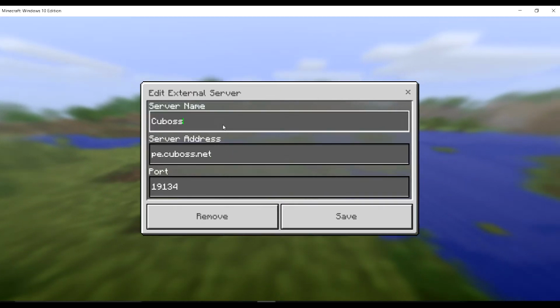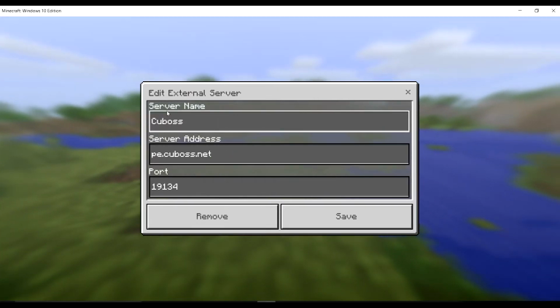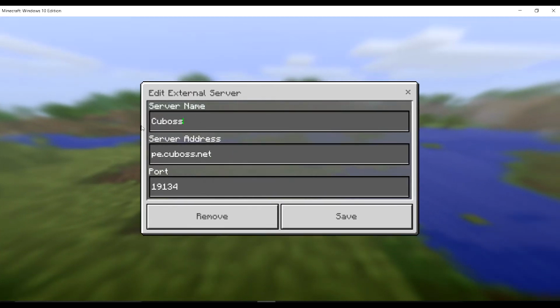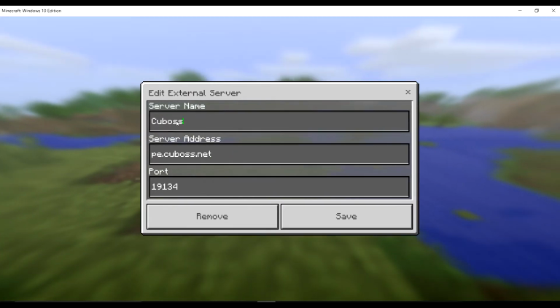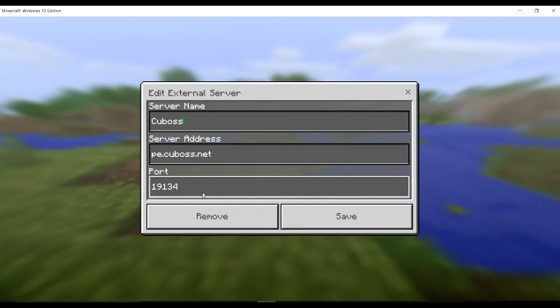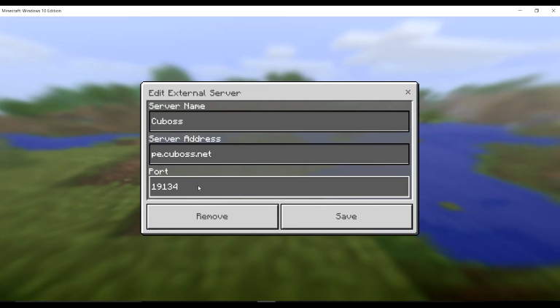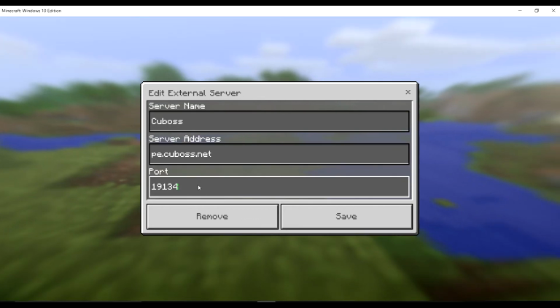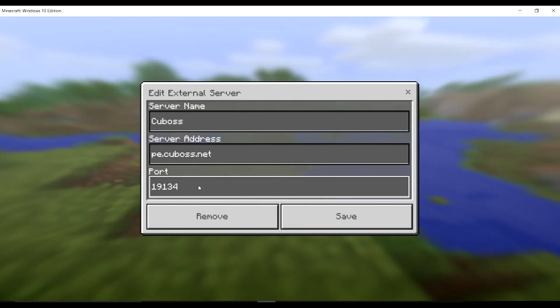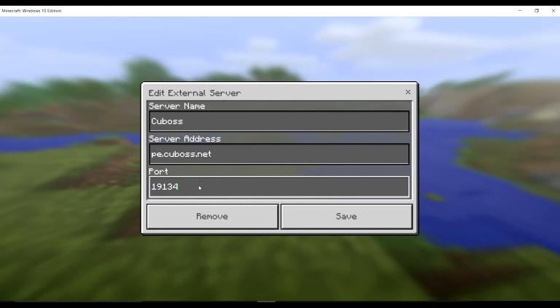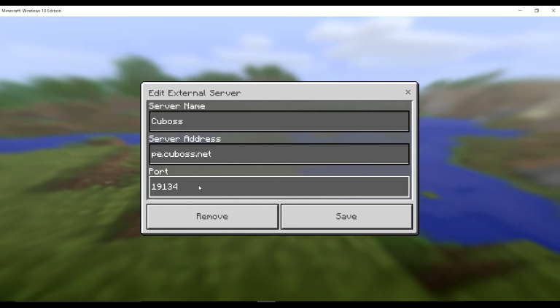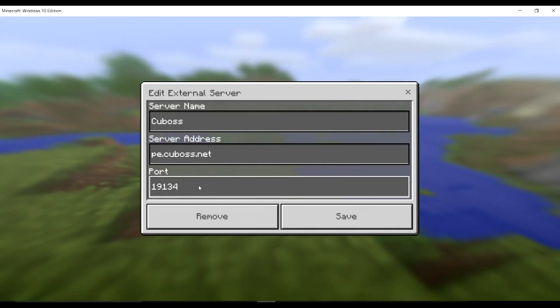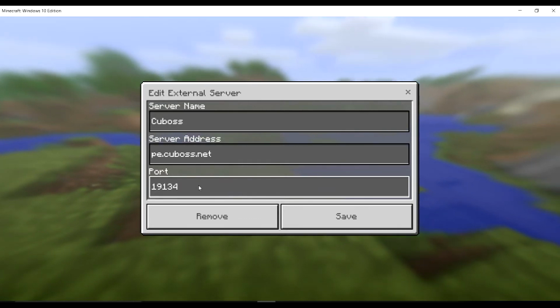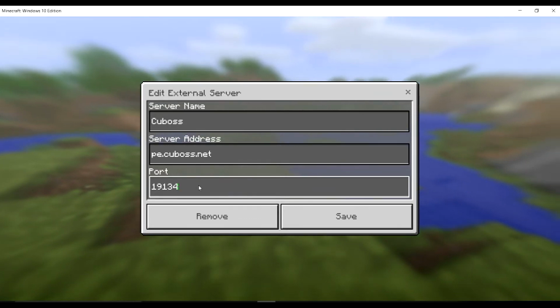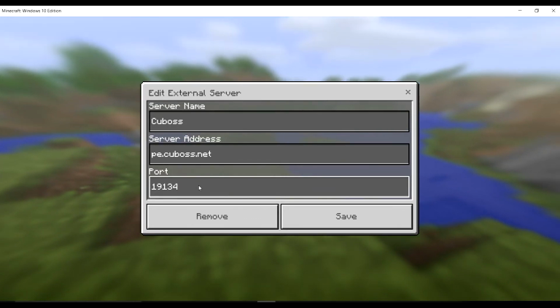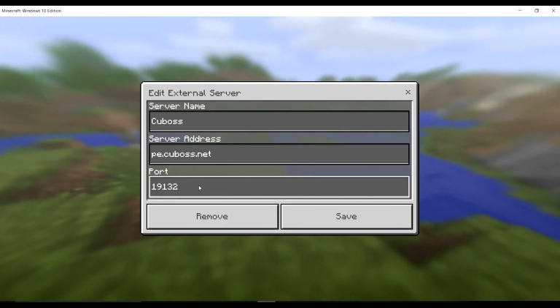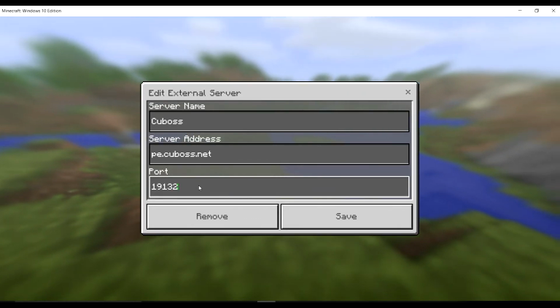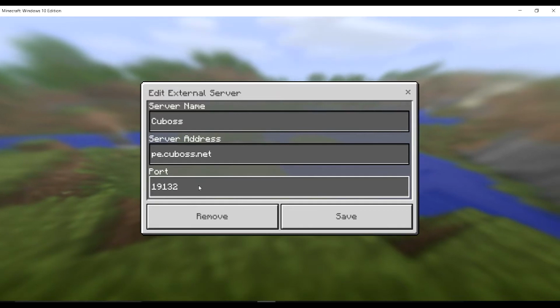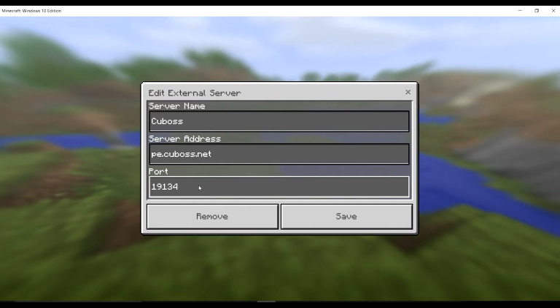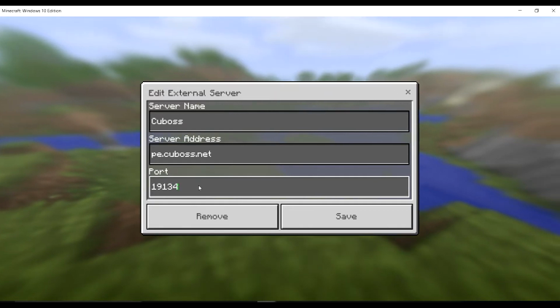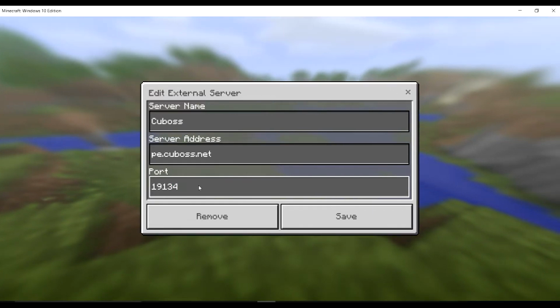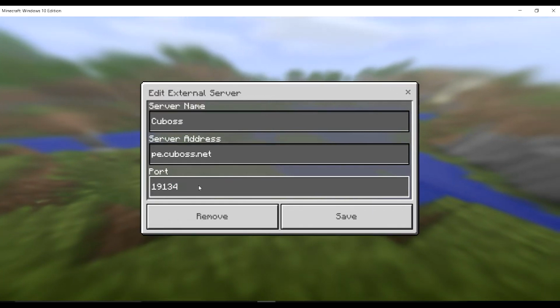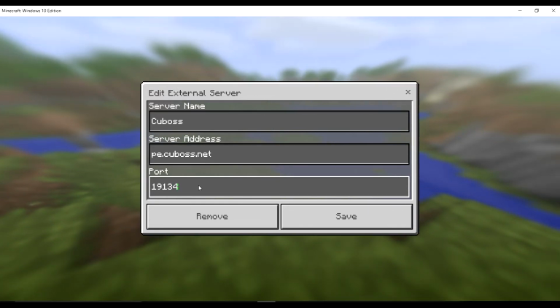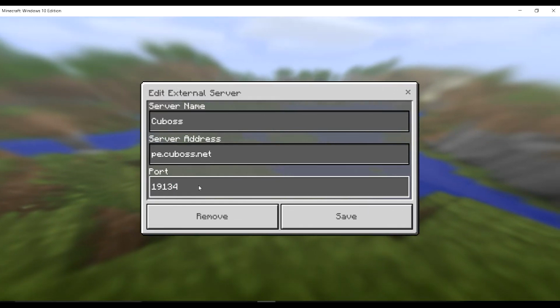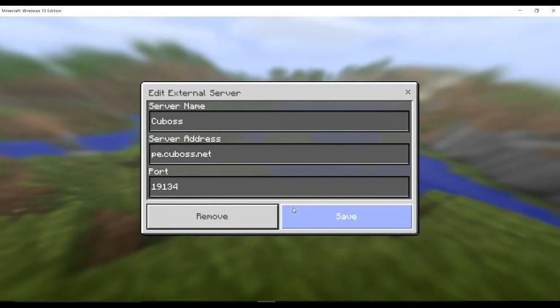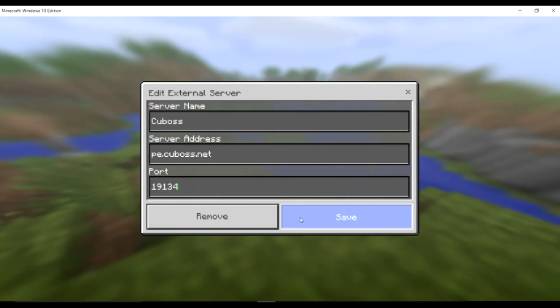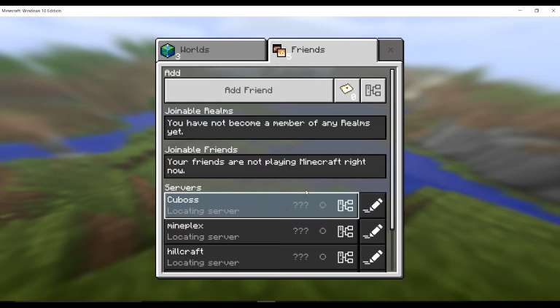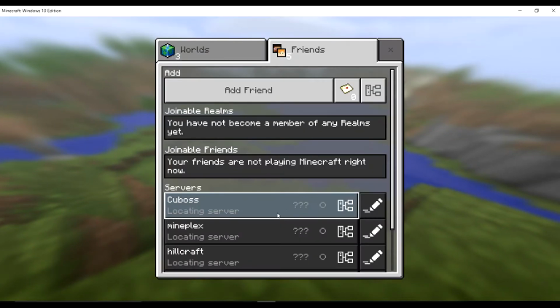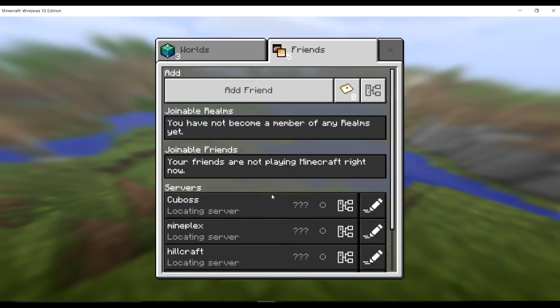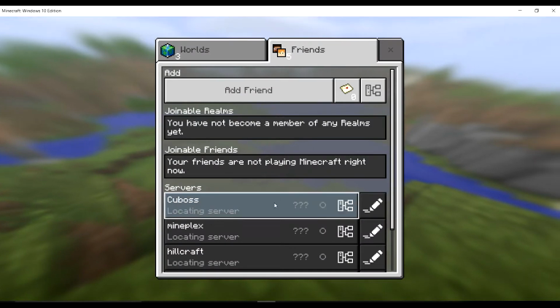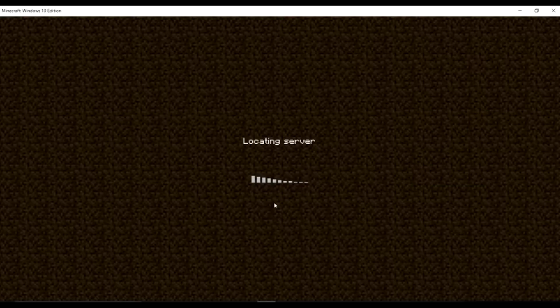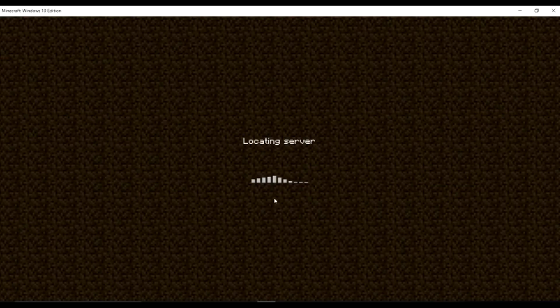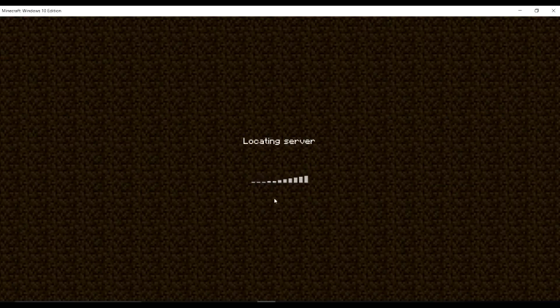The name is obviously QBOSS. The port is 19132, but for the faction it's 19134. You click save and then you go on the QBOSS thing.